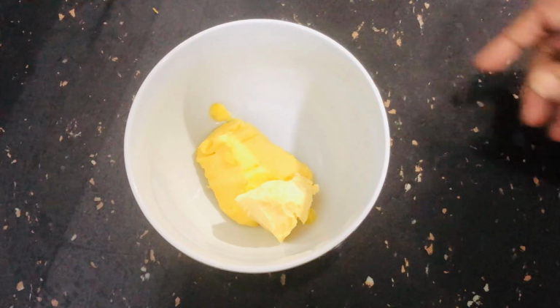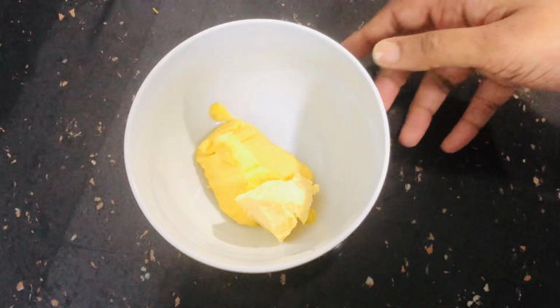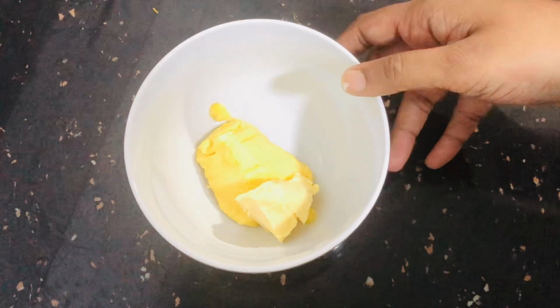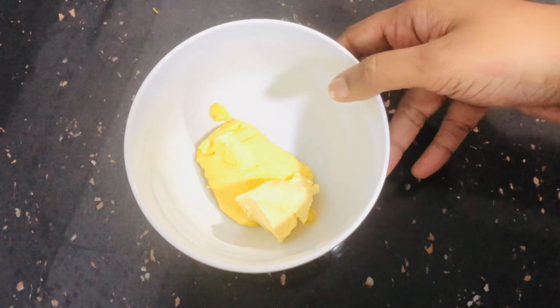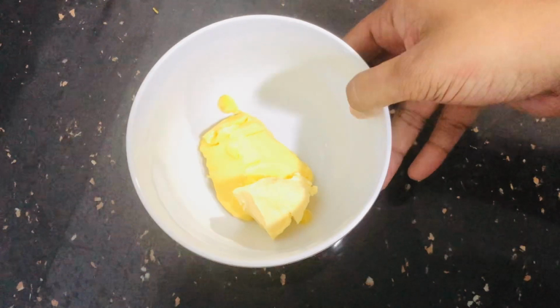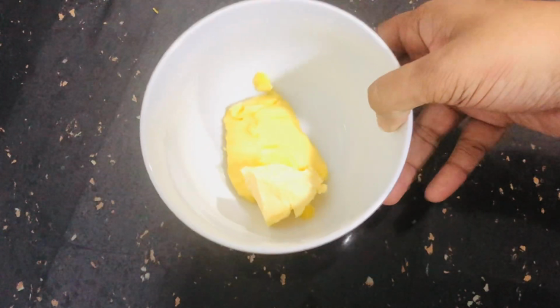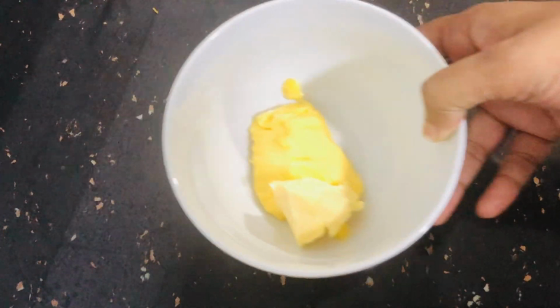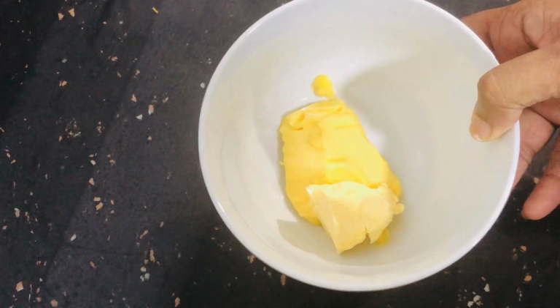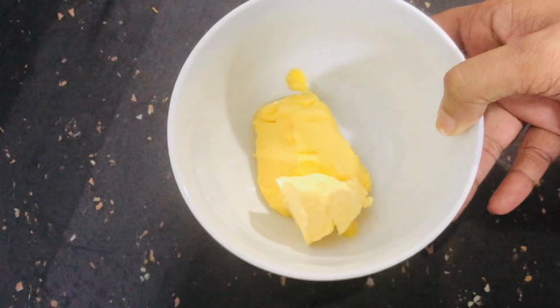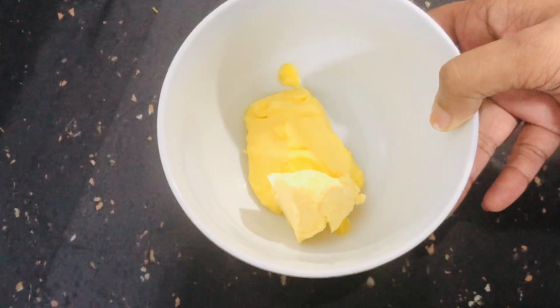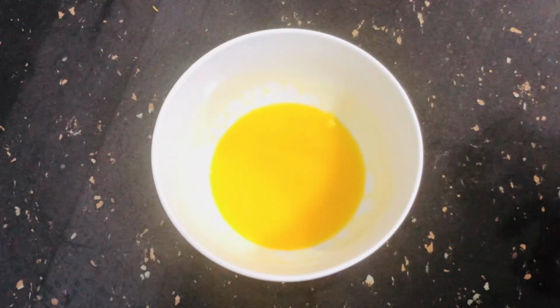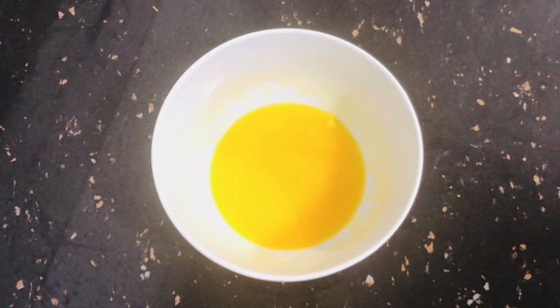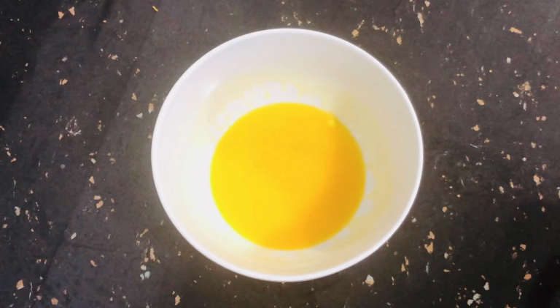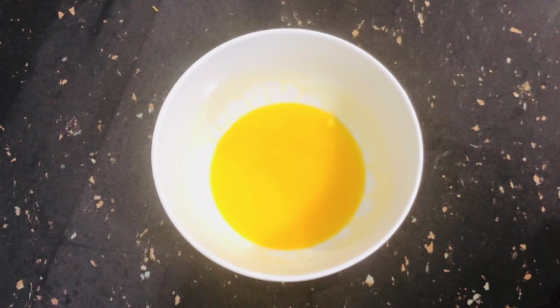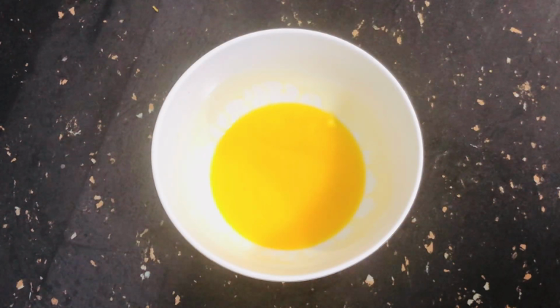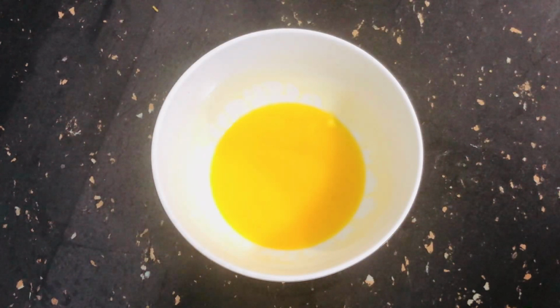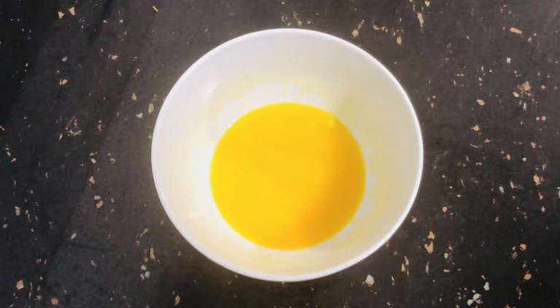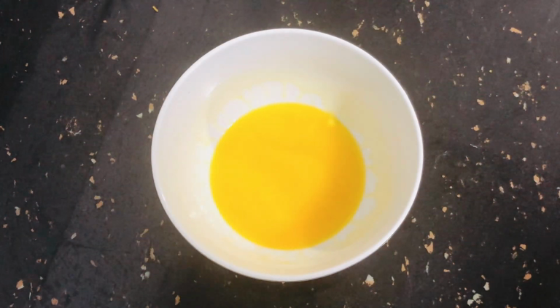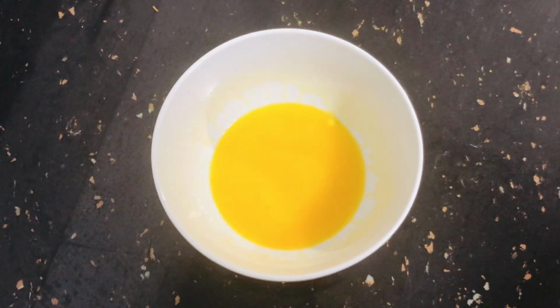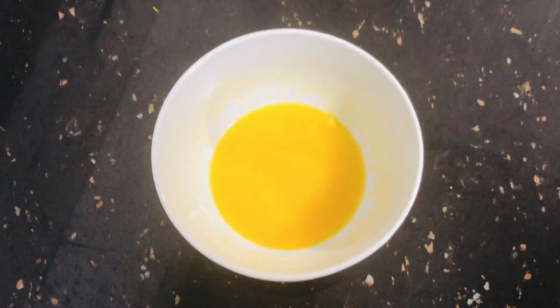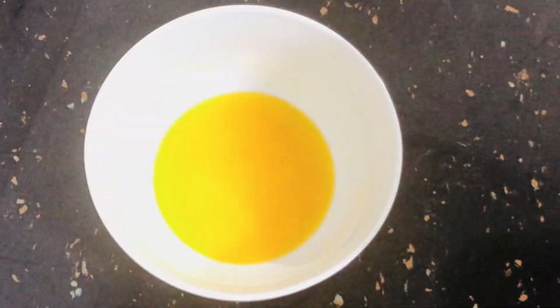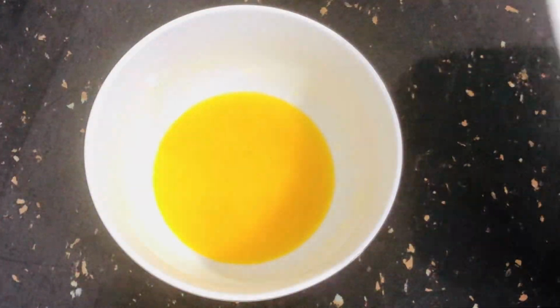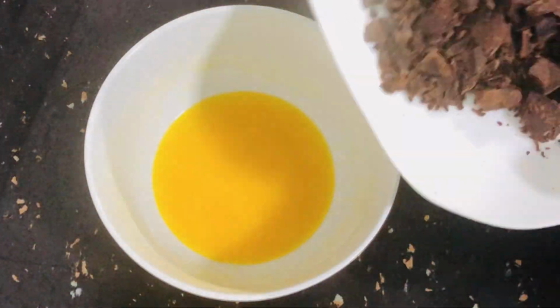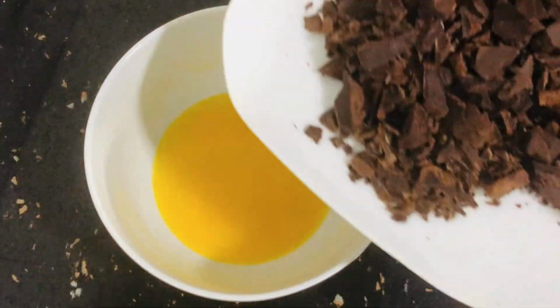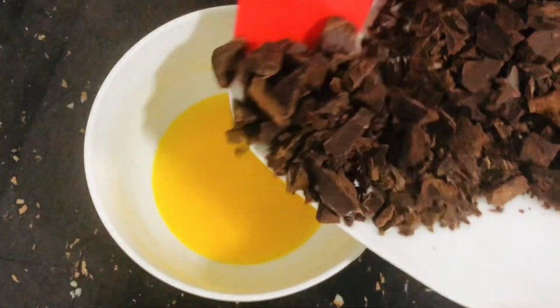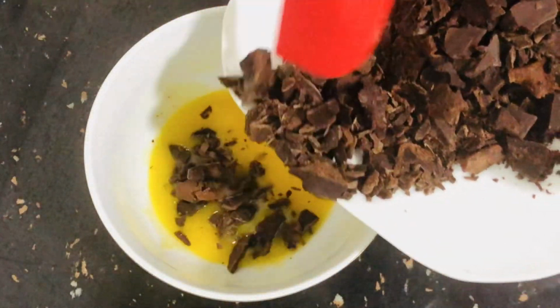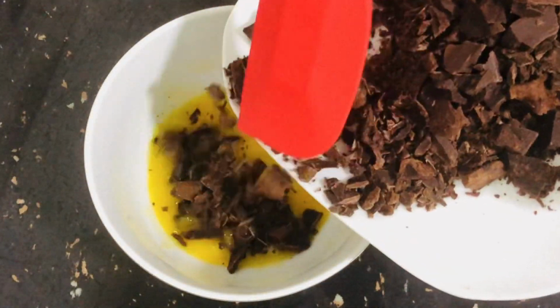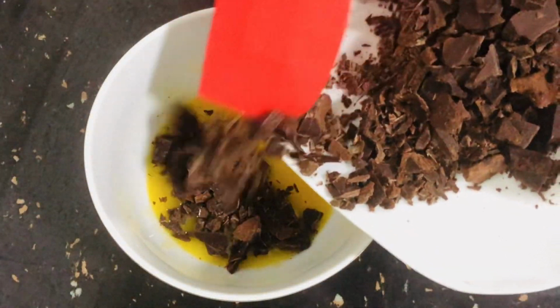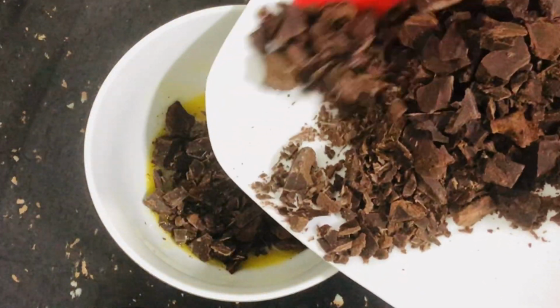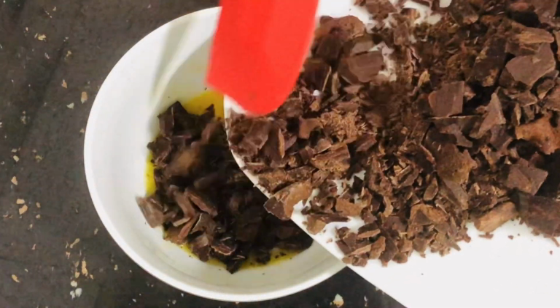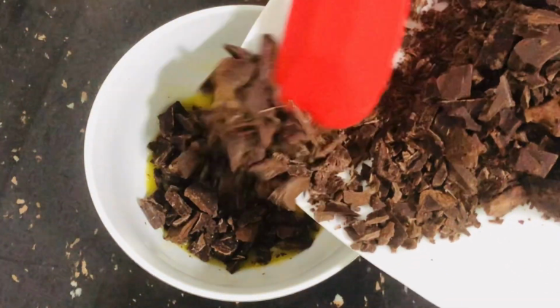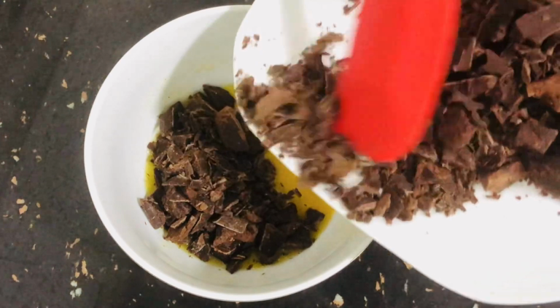First, I will add 40g of butter. I will melt it using the microwave or double boil method. I will add 180g of dark chocolate.